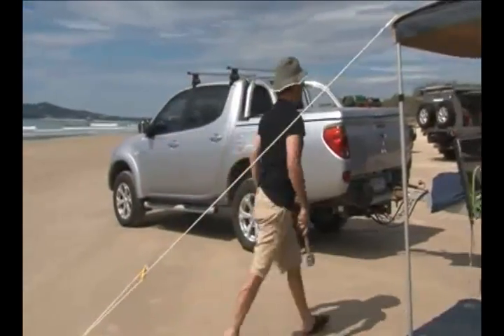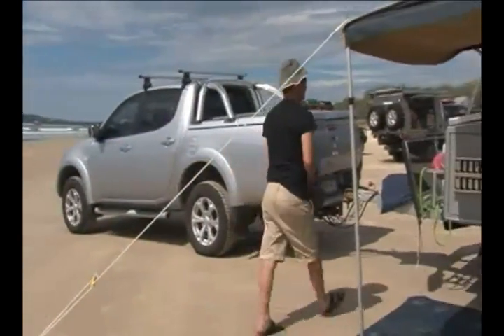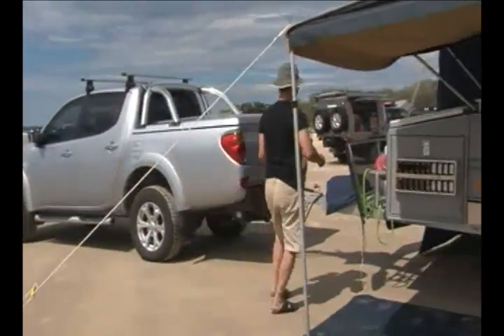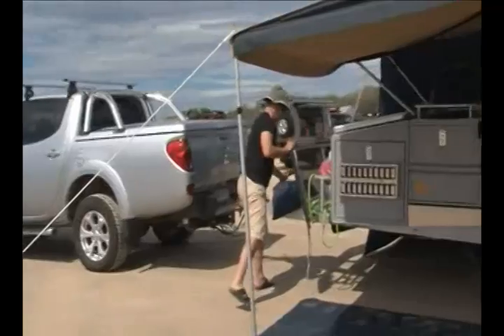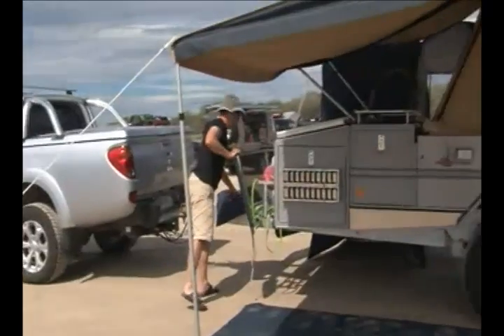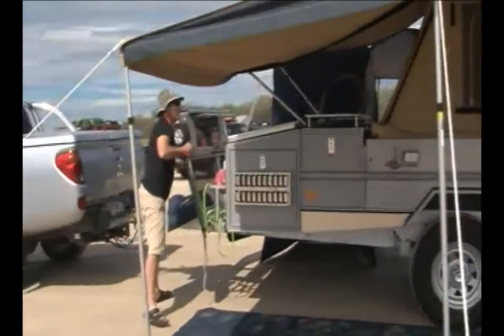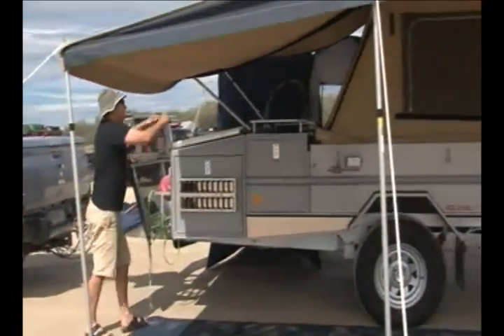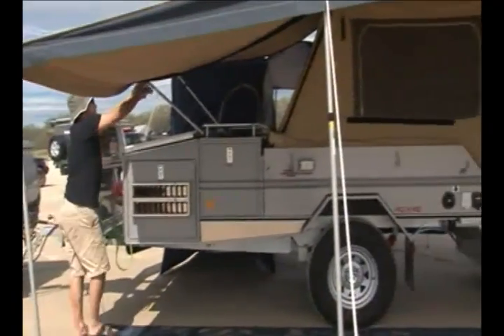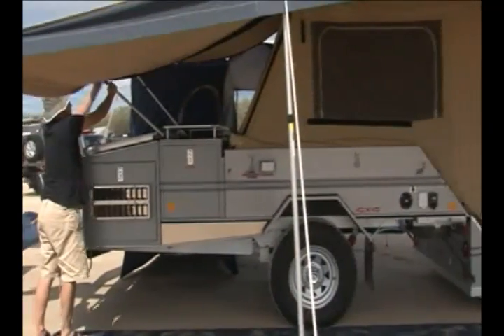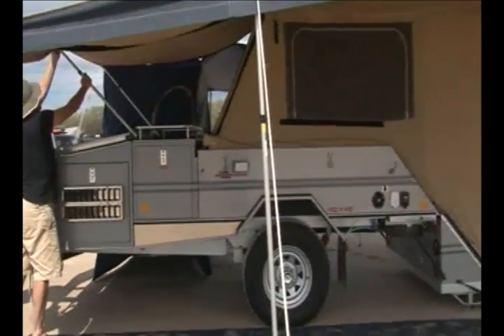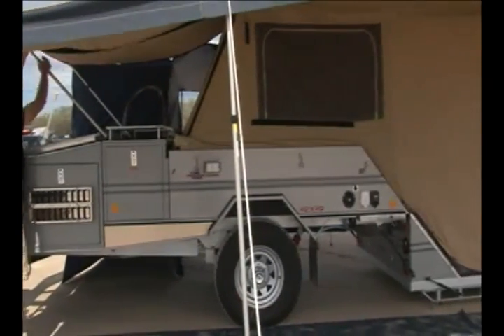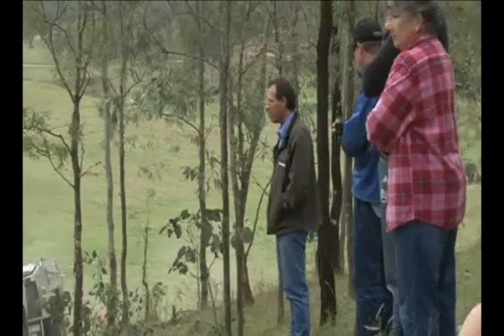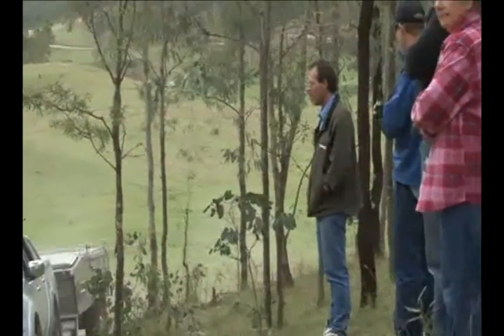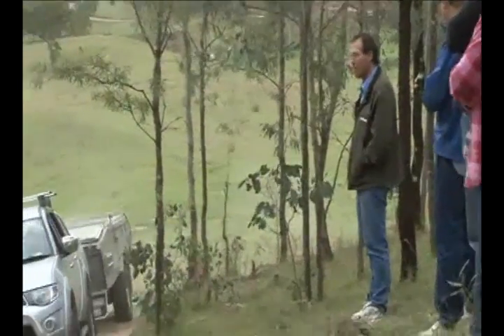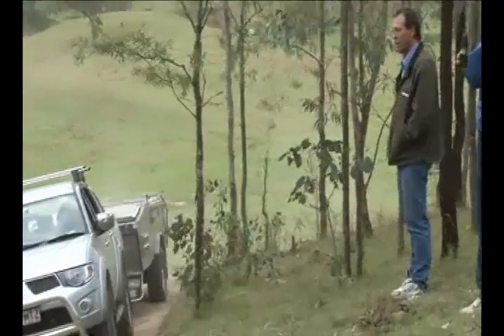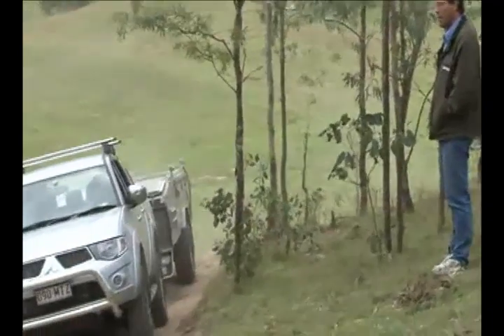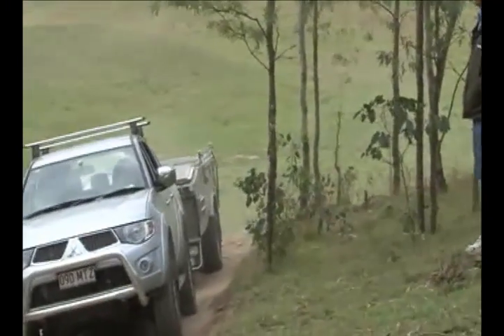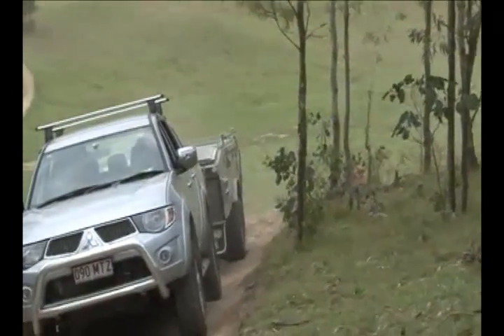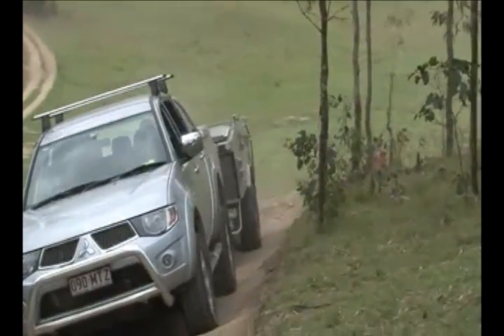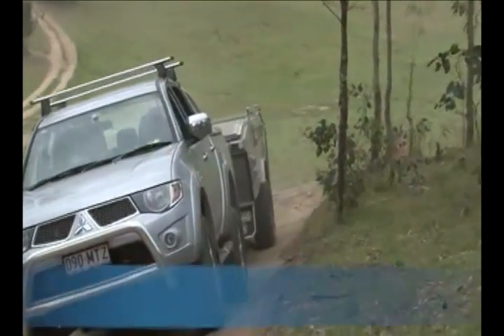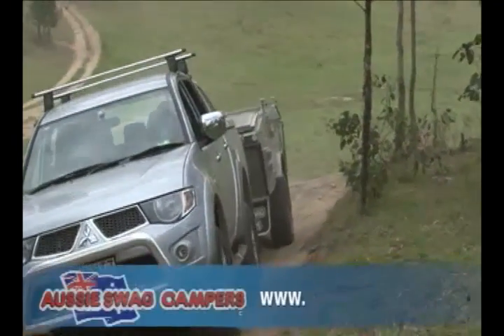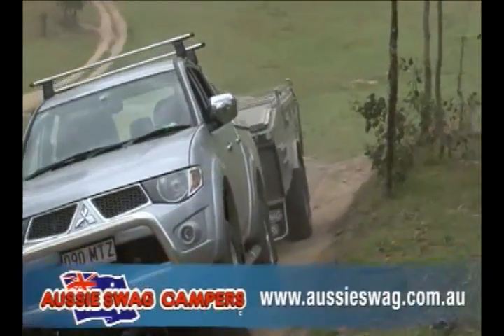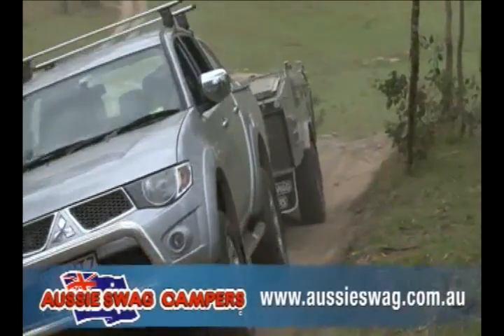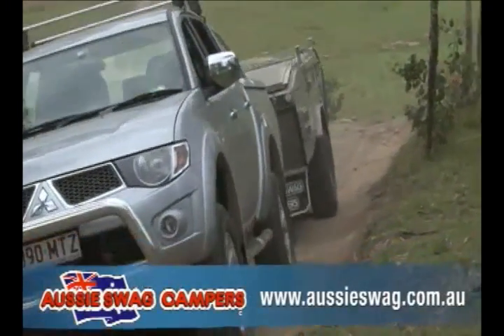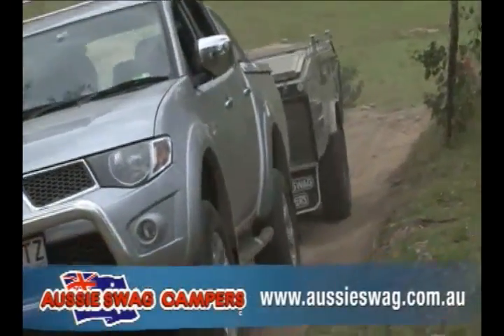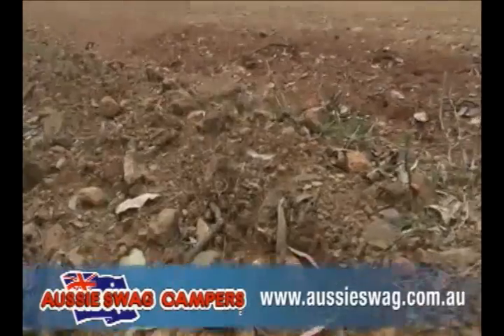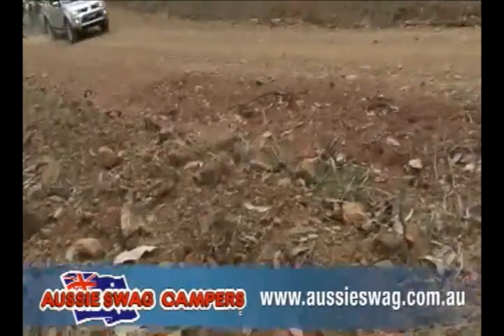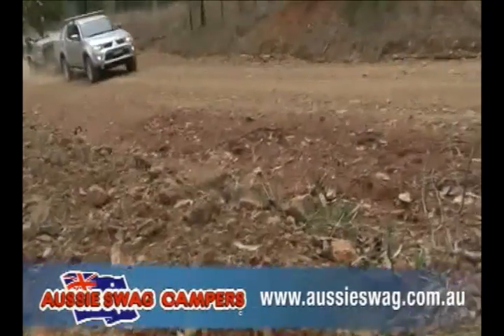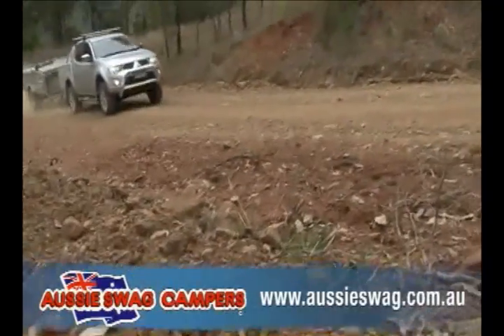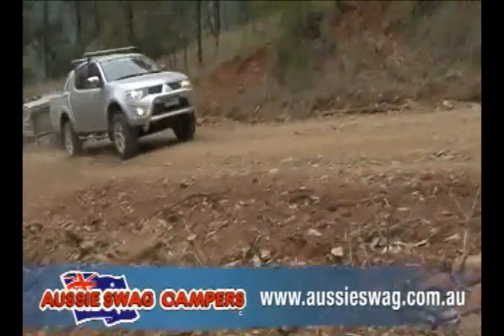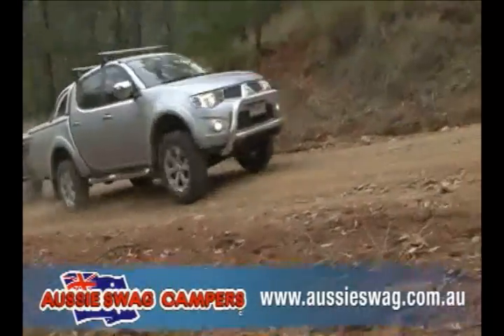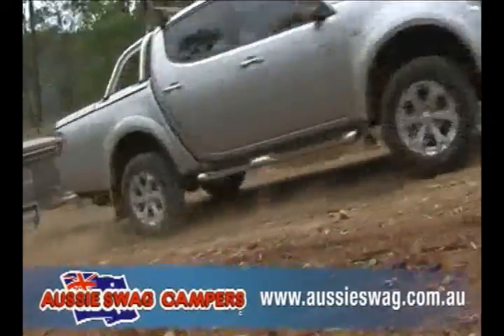Aussie Swag Campers has a content-heavy website at www.aussieswag.com.au. In an Aussie Swag Camper, you can unfold the great Aussie adventure. If you want to see Australia — the little isolated pockets that are hard to get to — the Ultra can do it for you in luxury.